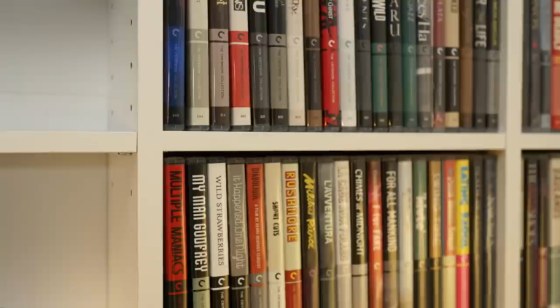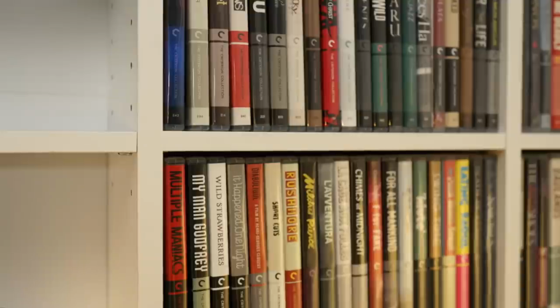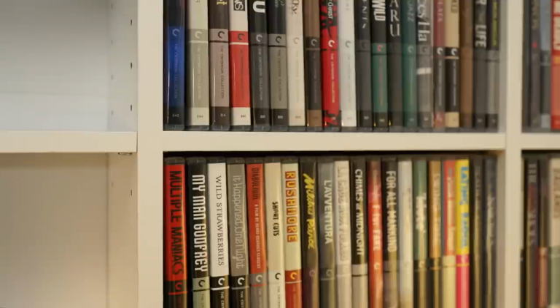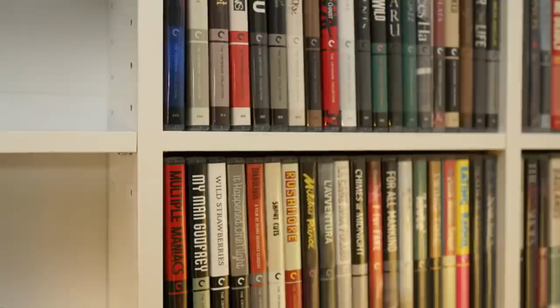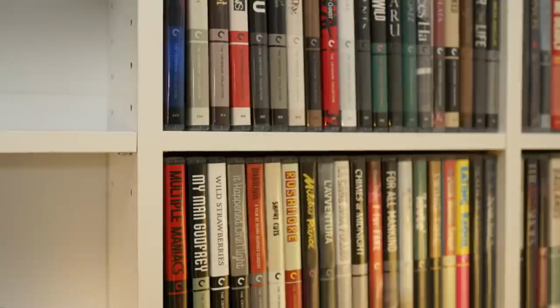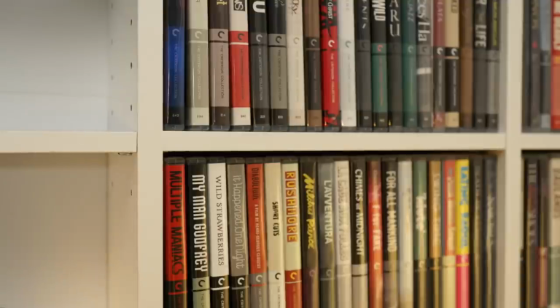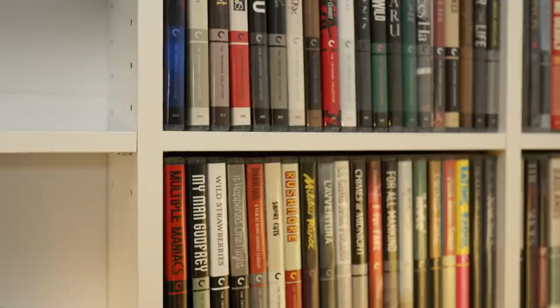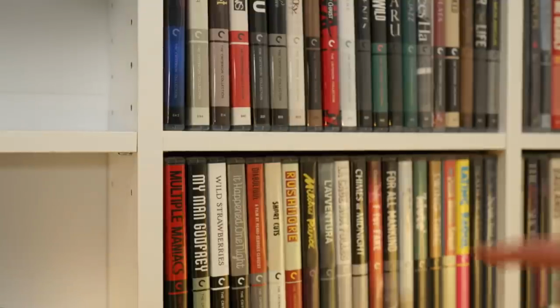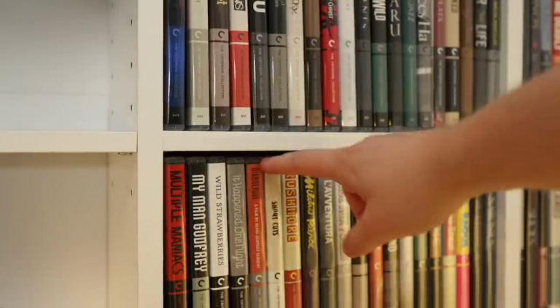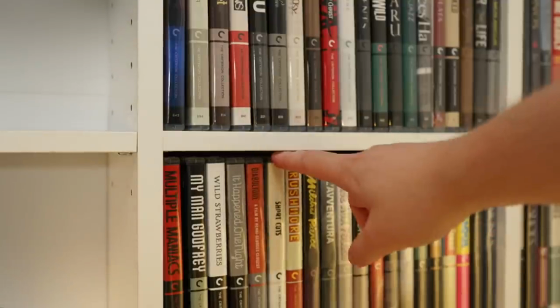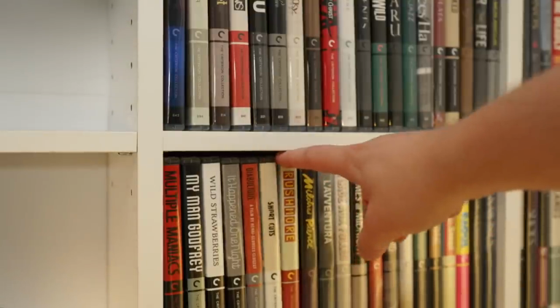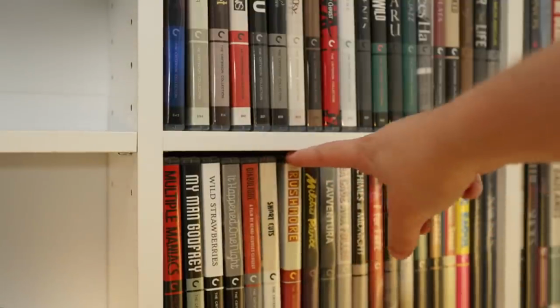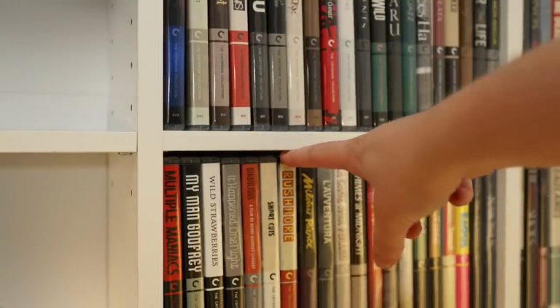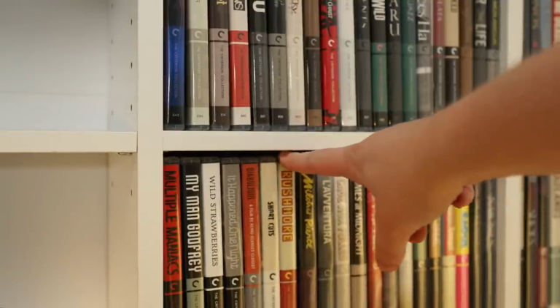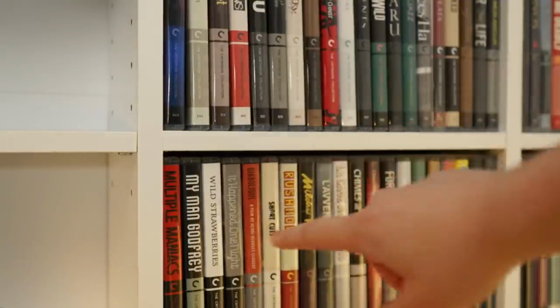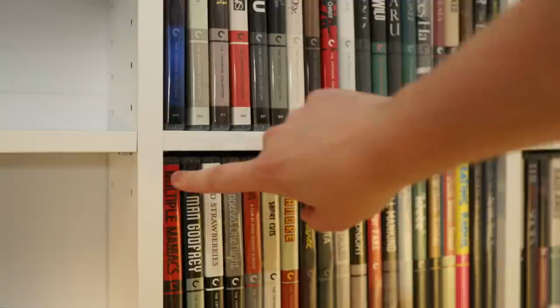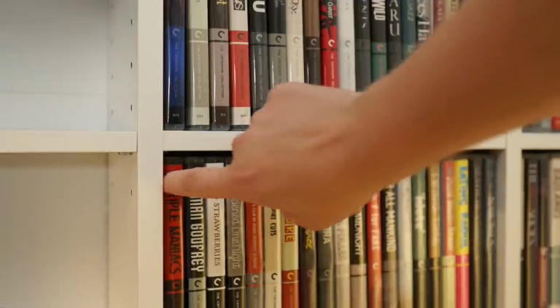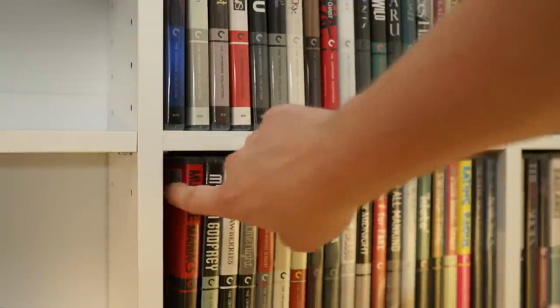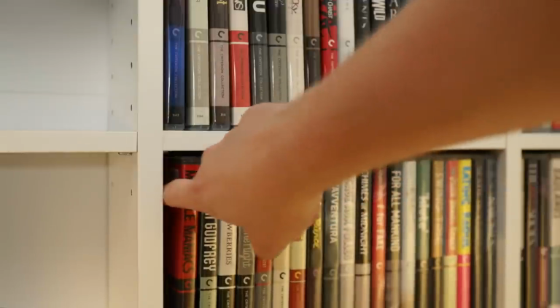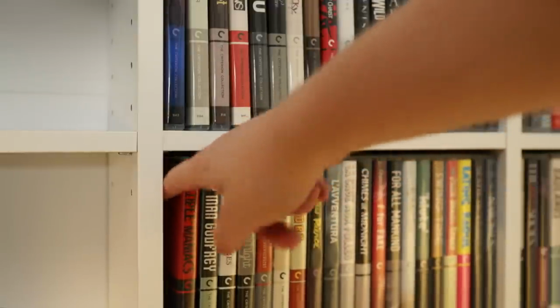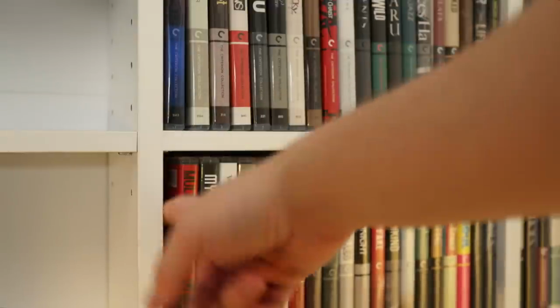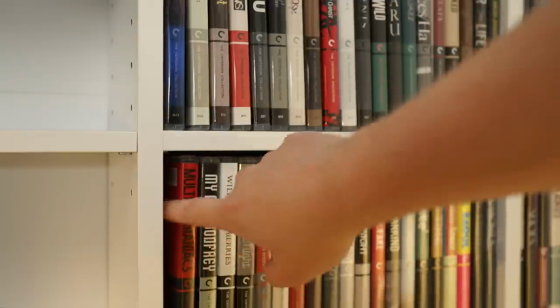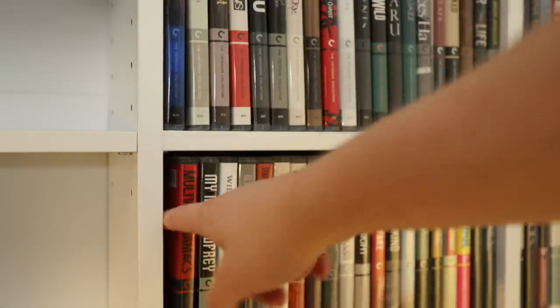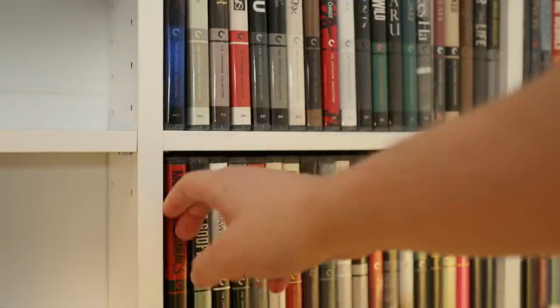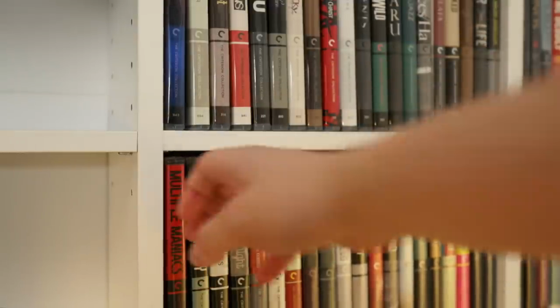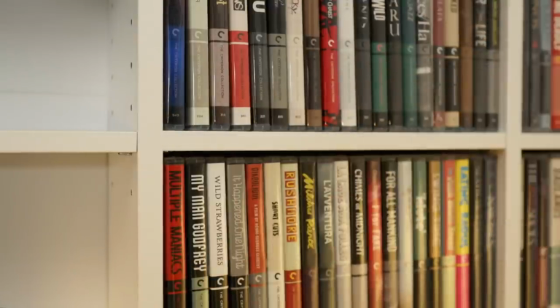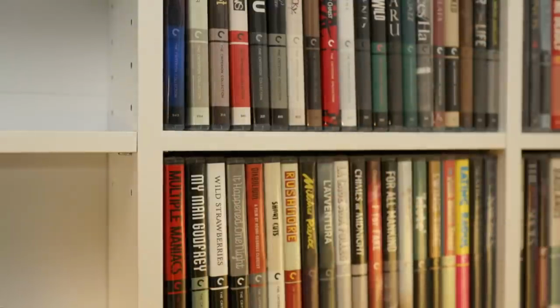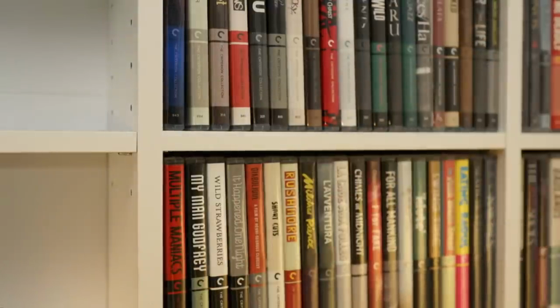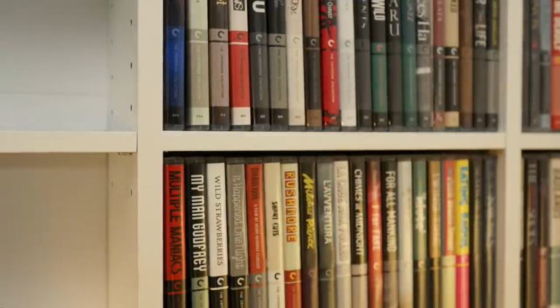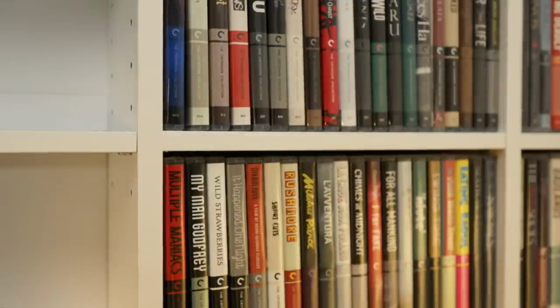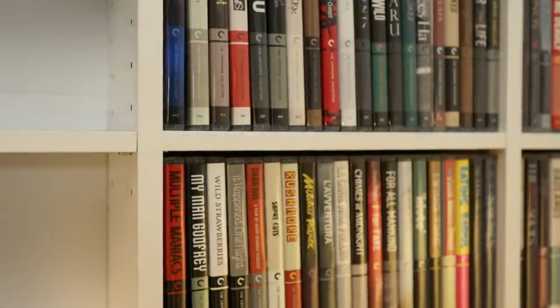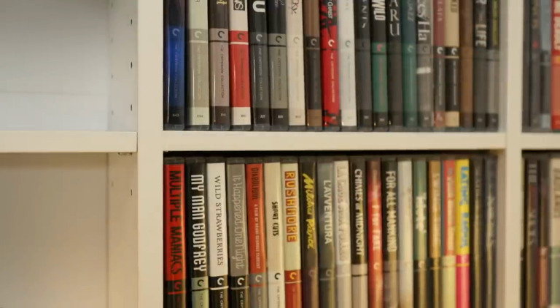I've got them set at the perfect height for Blu-rays — there's no wasted space in the height, and there's barely any wasted space in the width either. For me they are absolutely perfect.